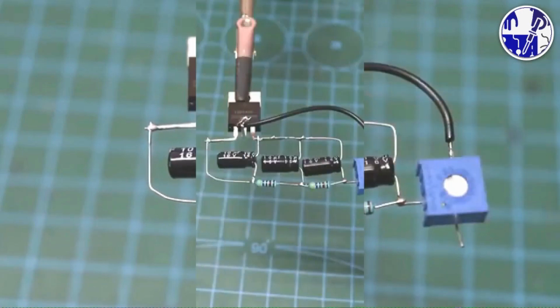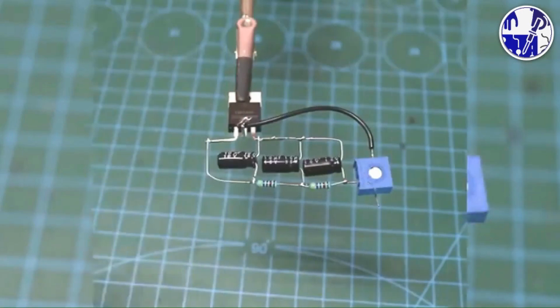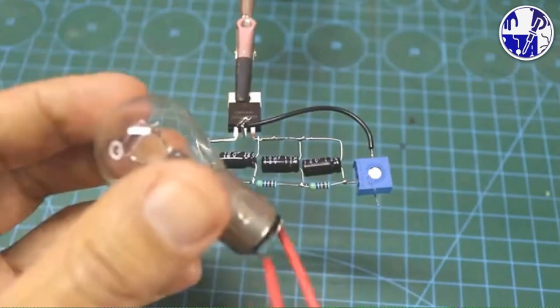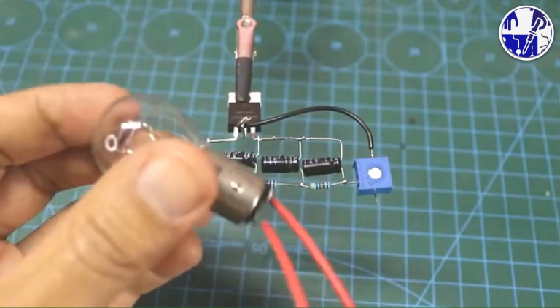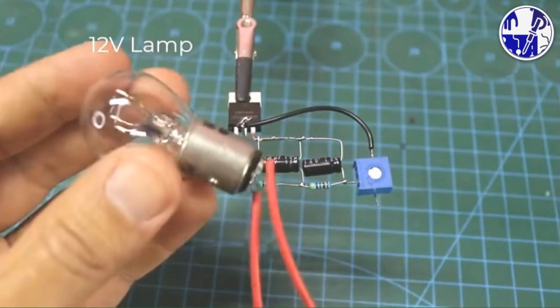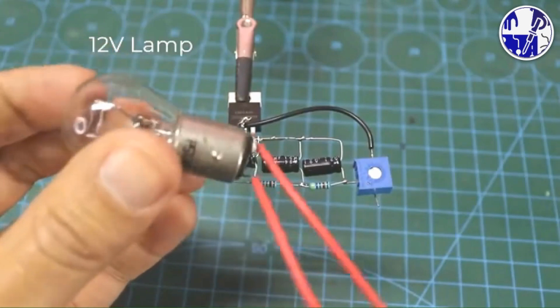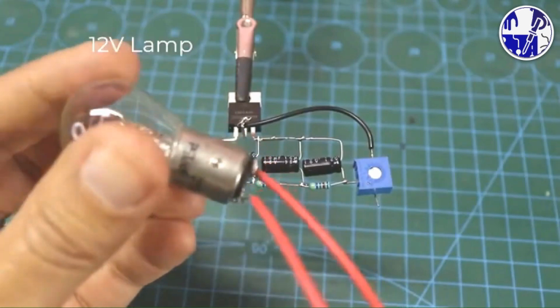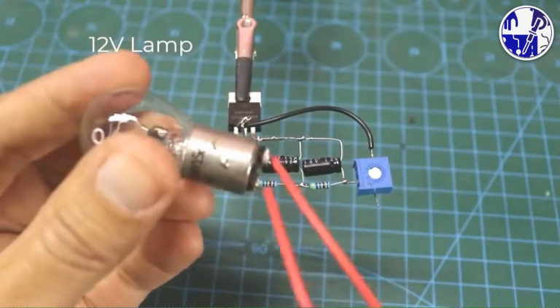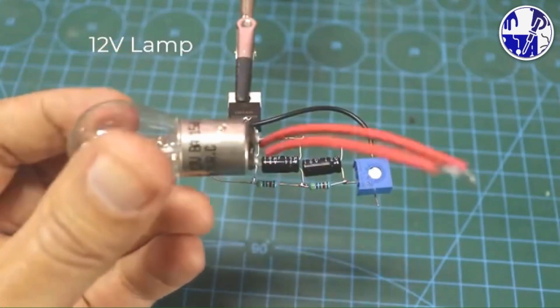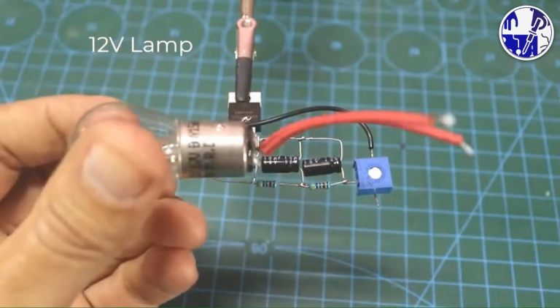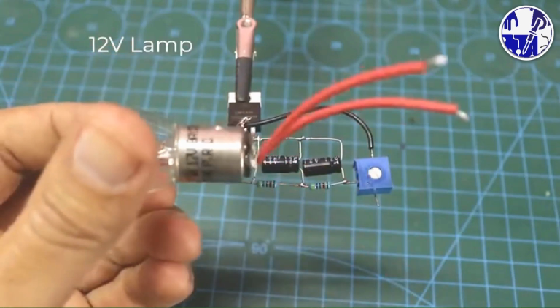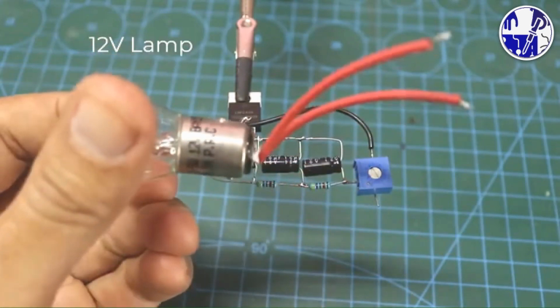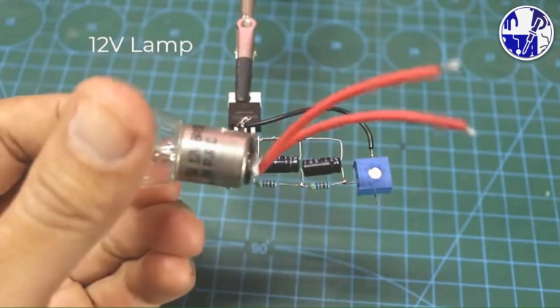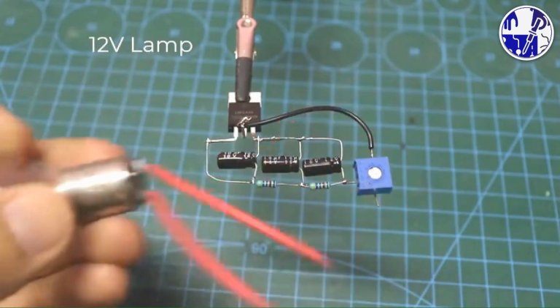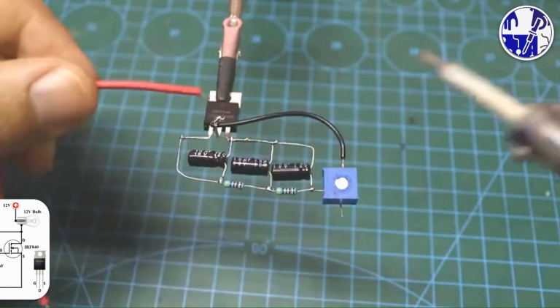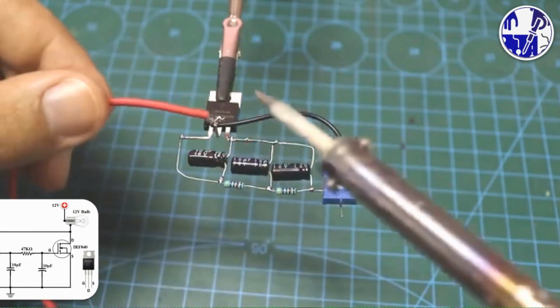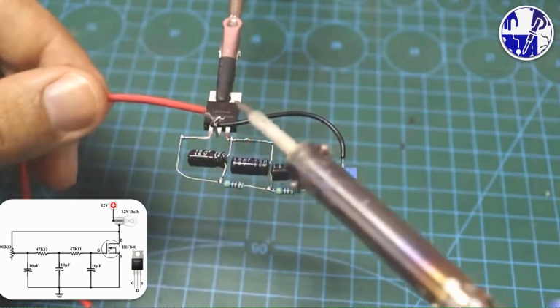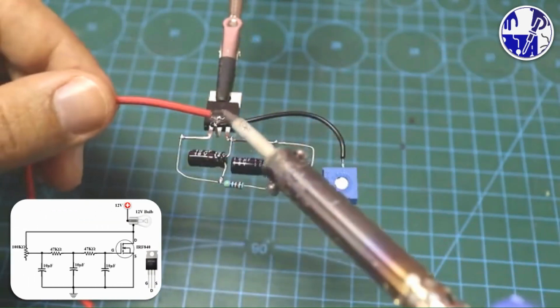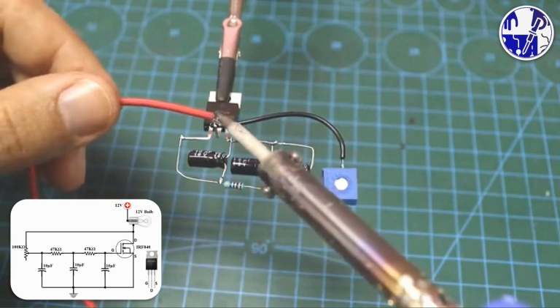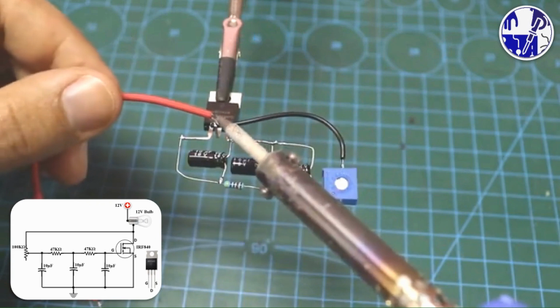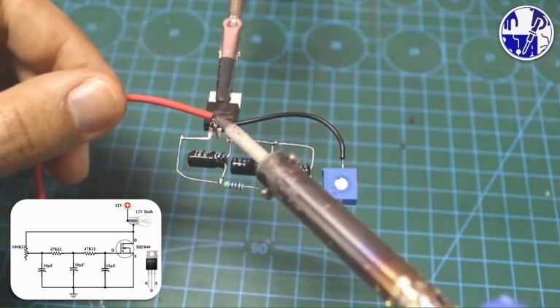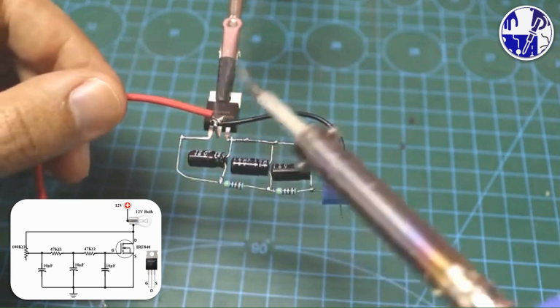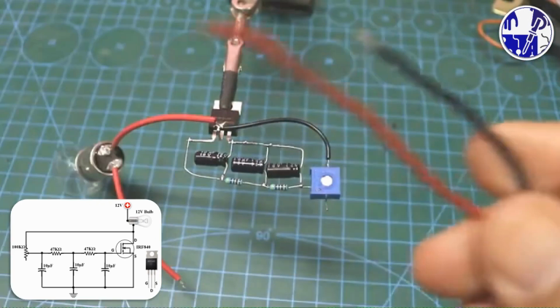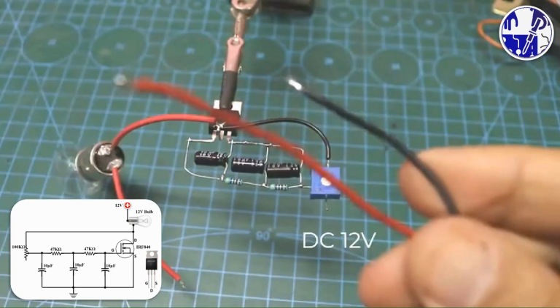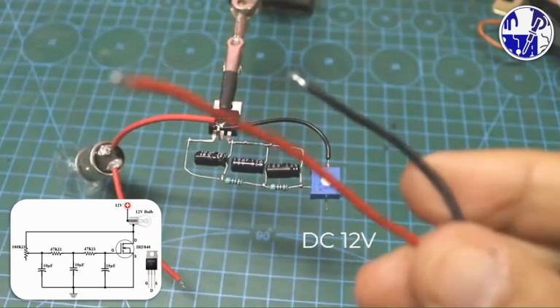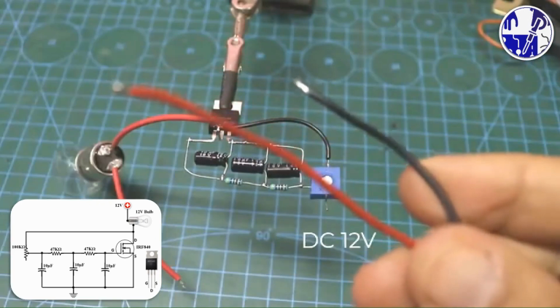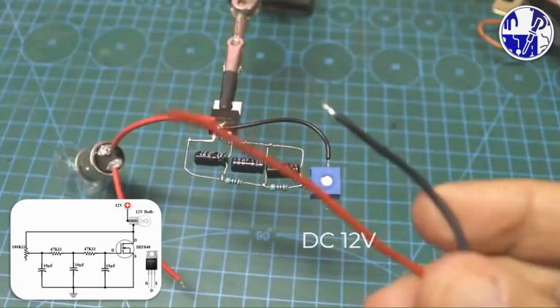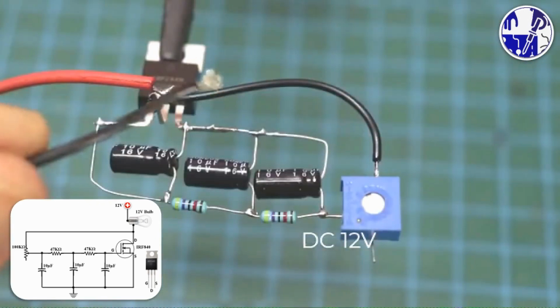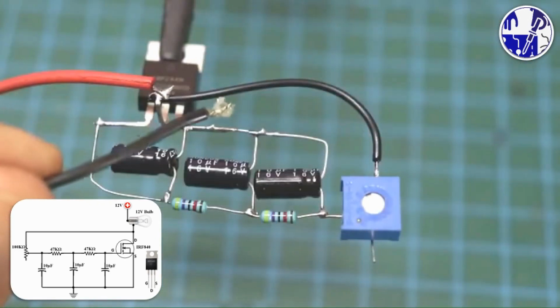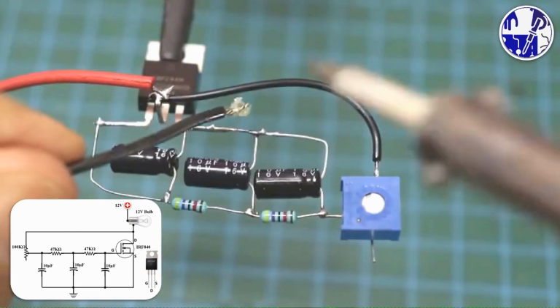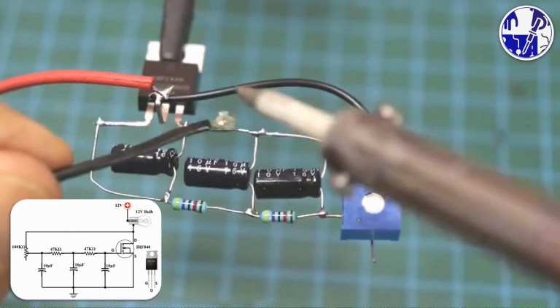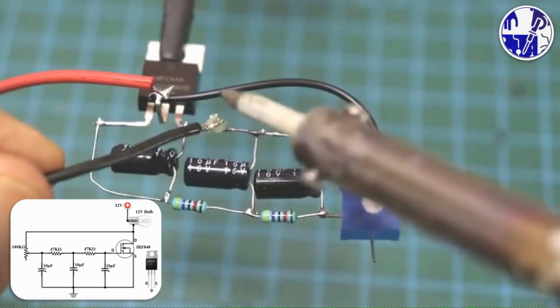After connecting all the components, now connect the 12-volt bulb to the circuit according to the circuit diagram. You can take a screenshot of the circuit diagram at the end of this video.